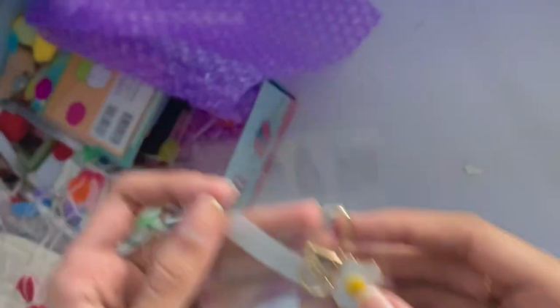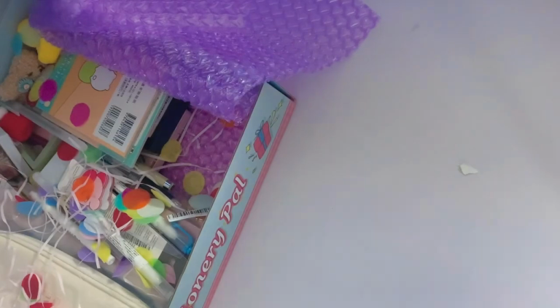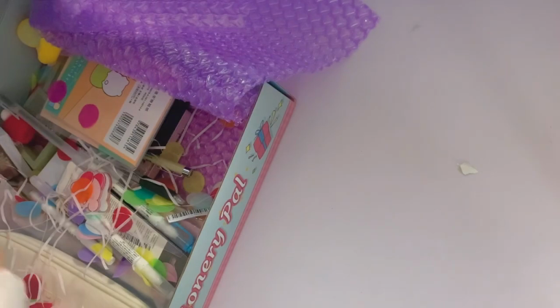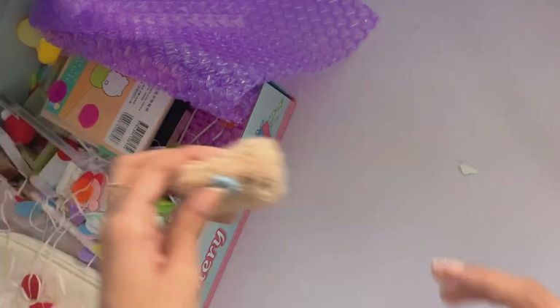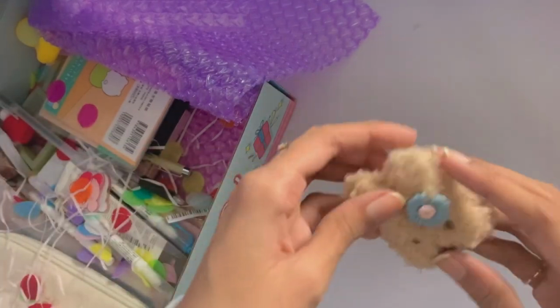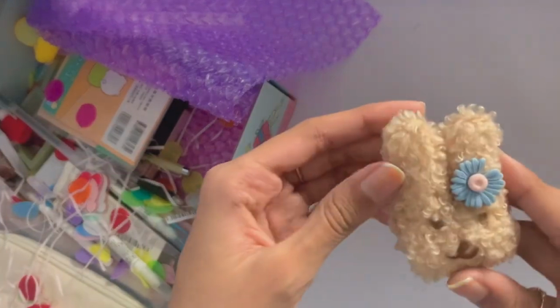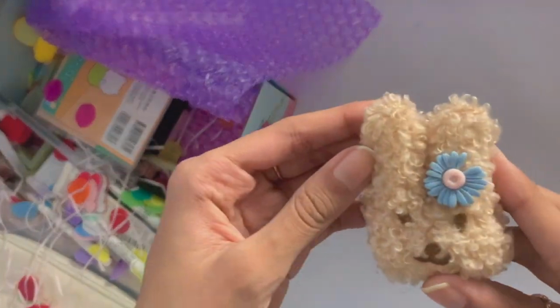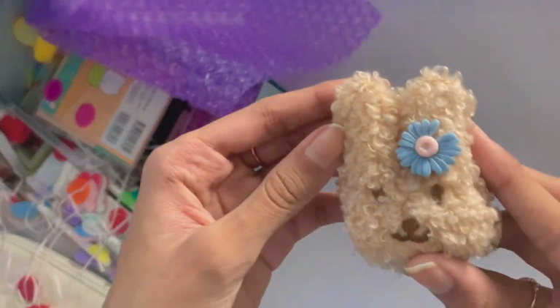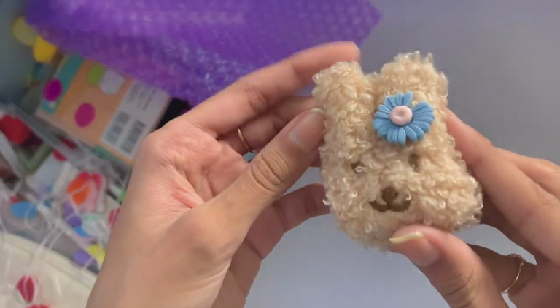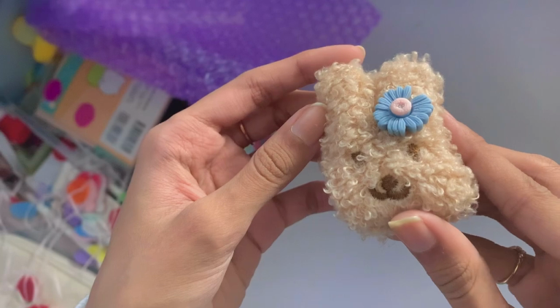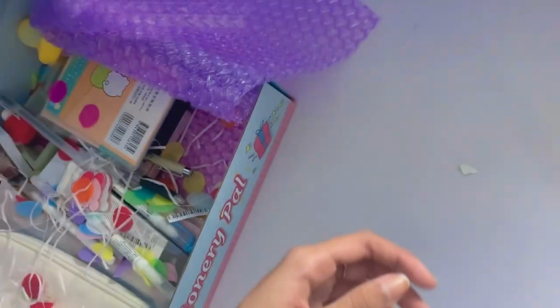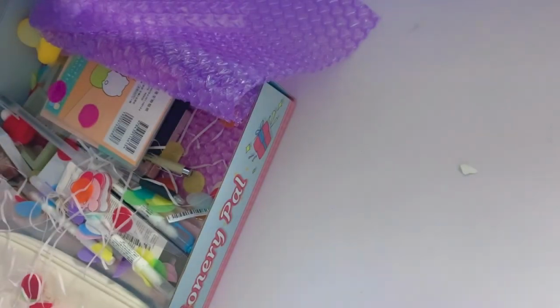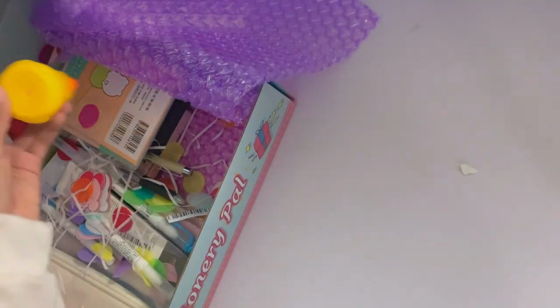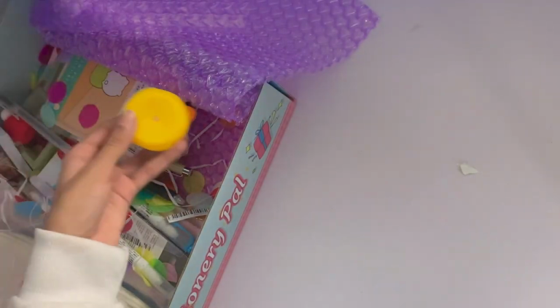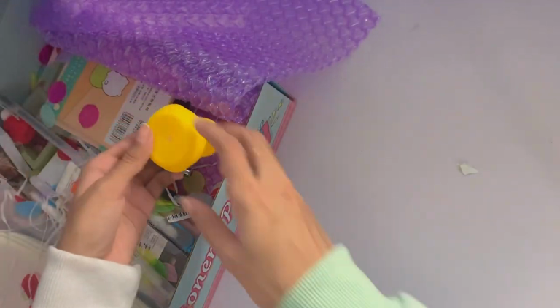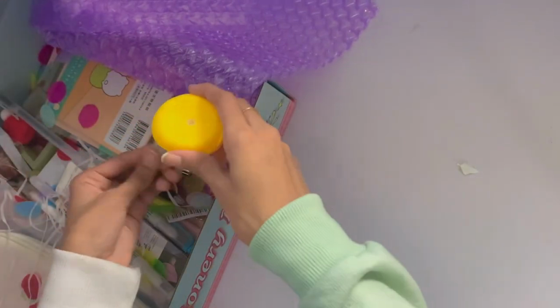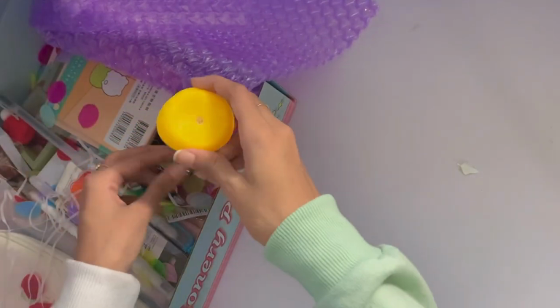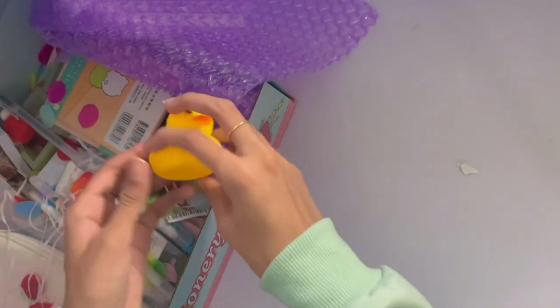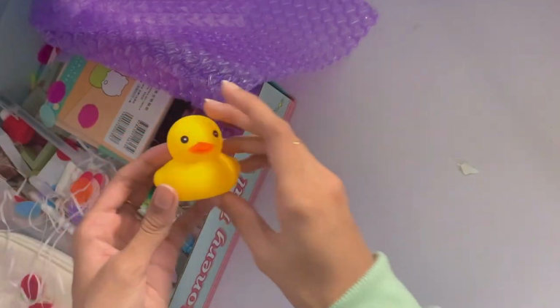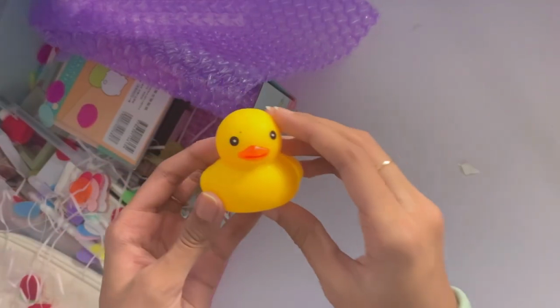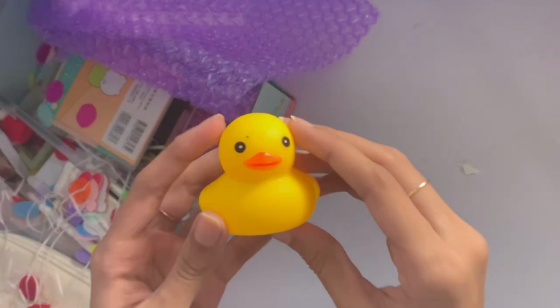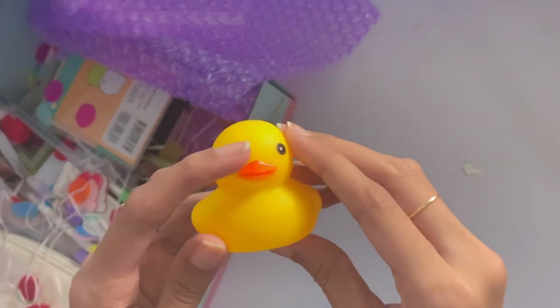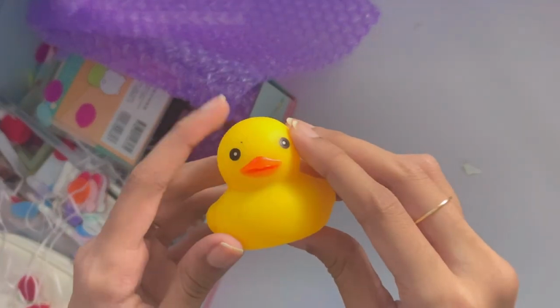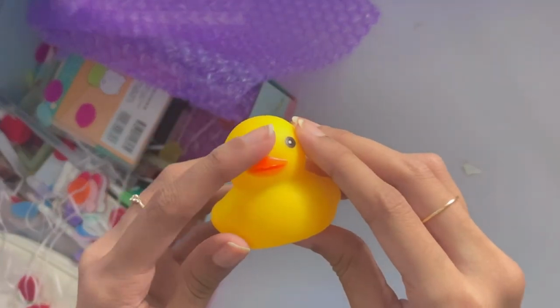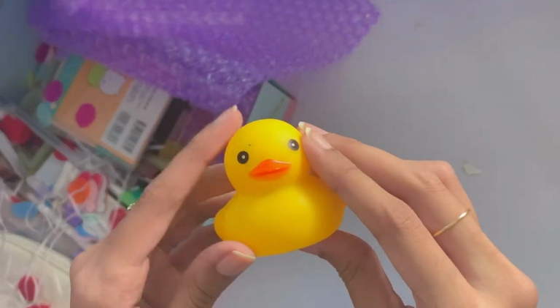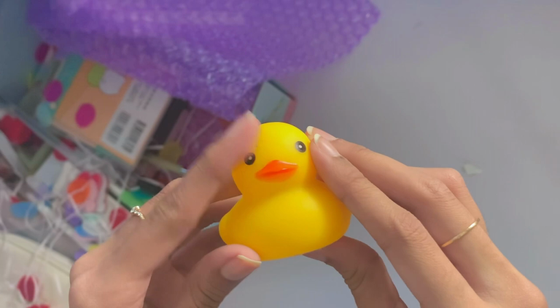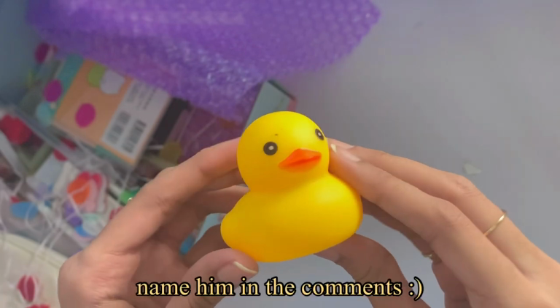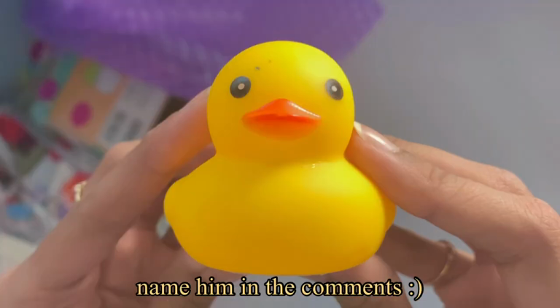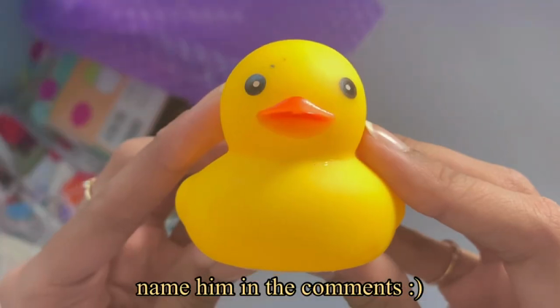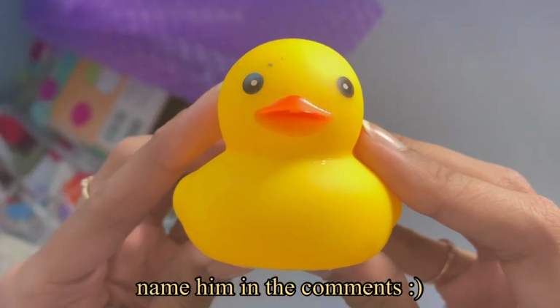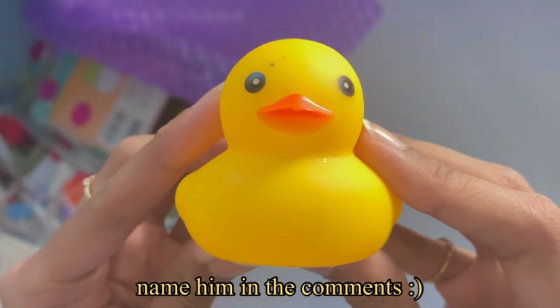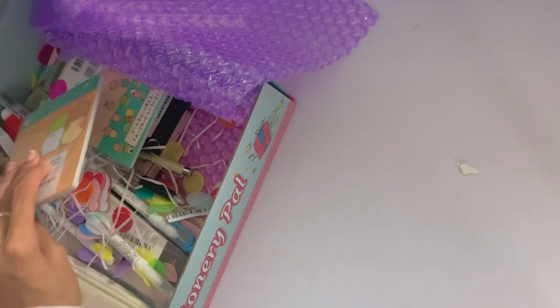I also got this egg kitchen, which is super adorable, and here's the other brown bear pin that I was talking about earlier, as well as this freebie duck that I found. It looks really cute and I'm keeping it on my desk as a decoration for now.